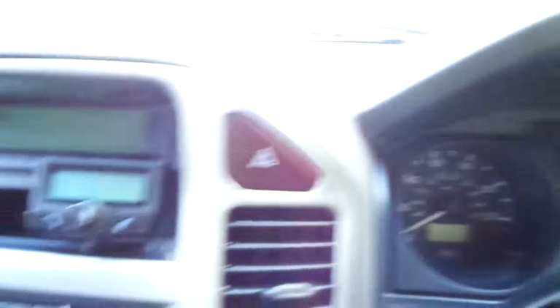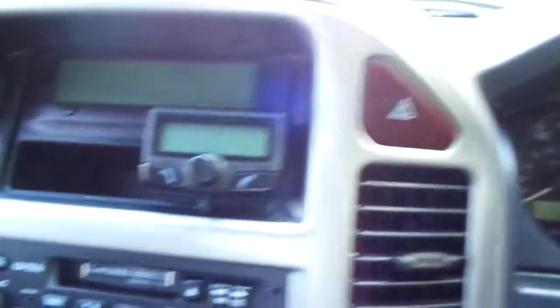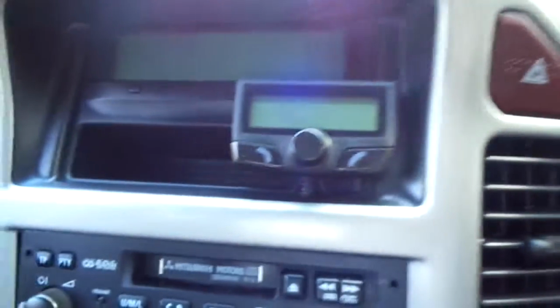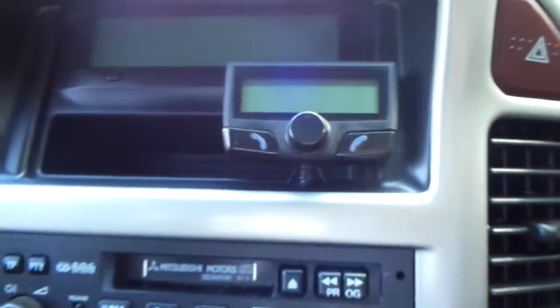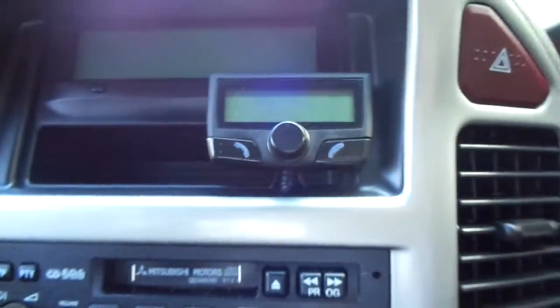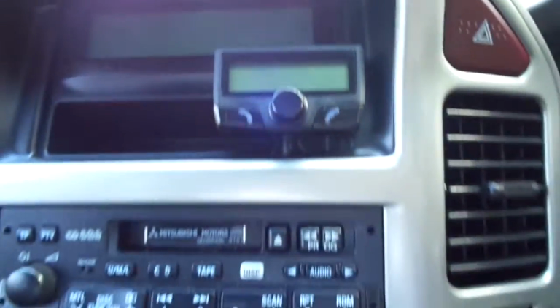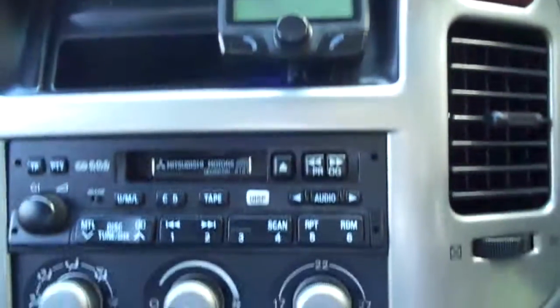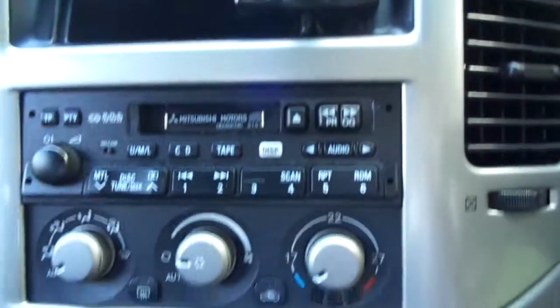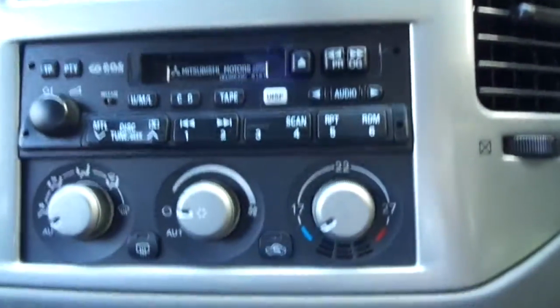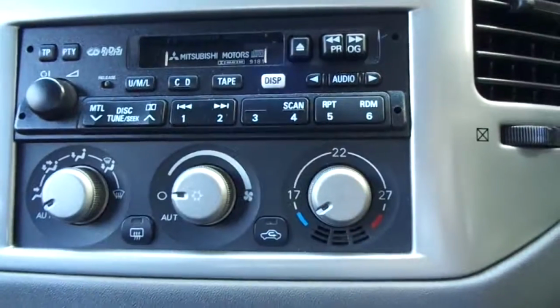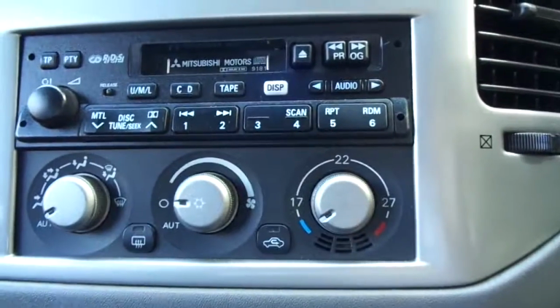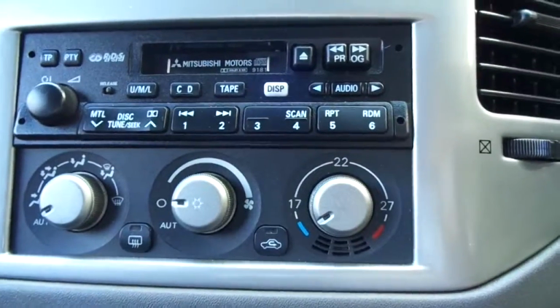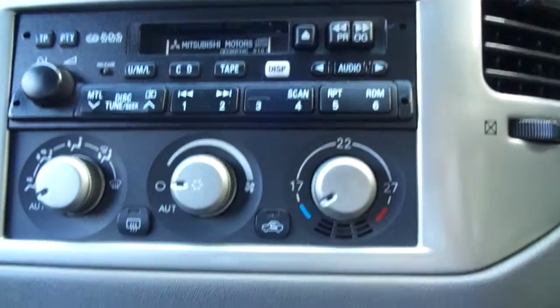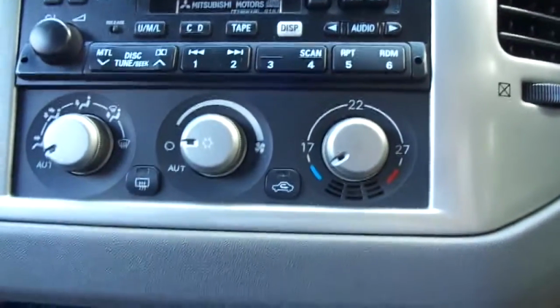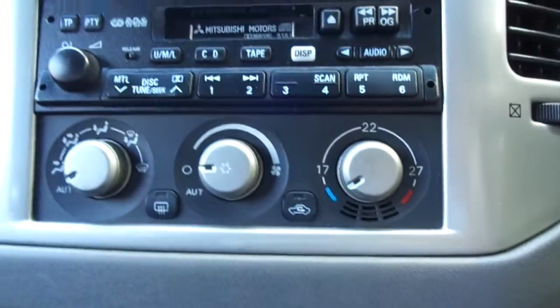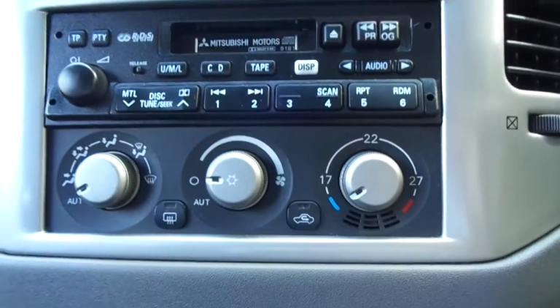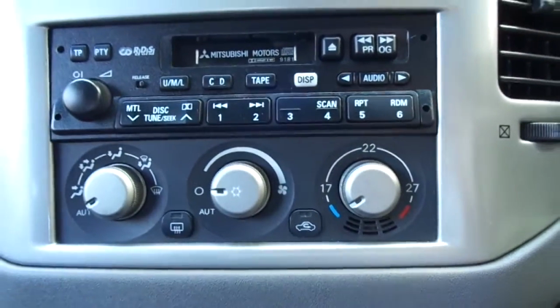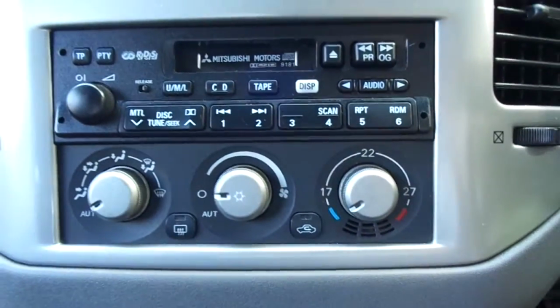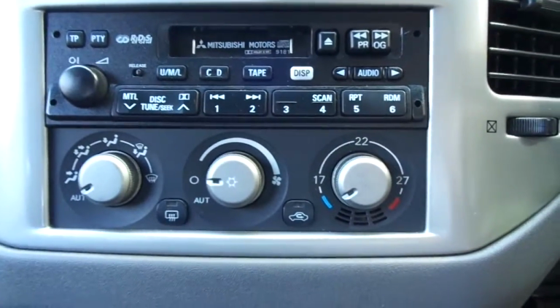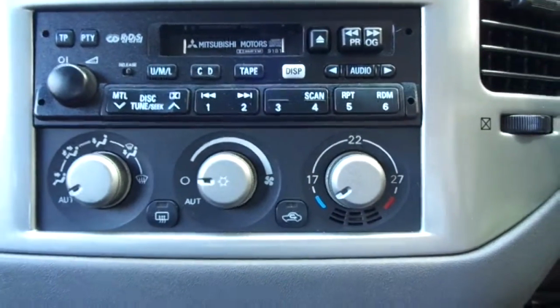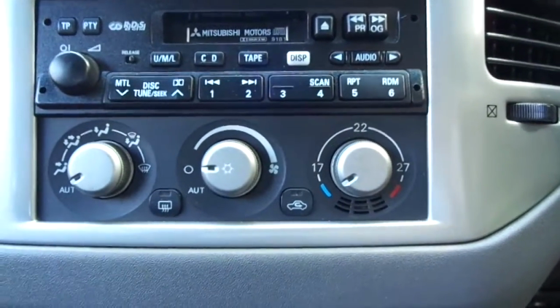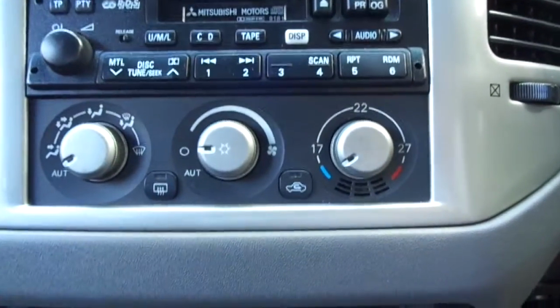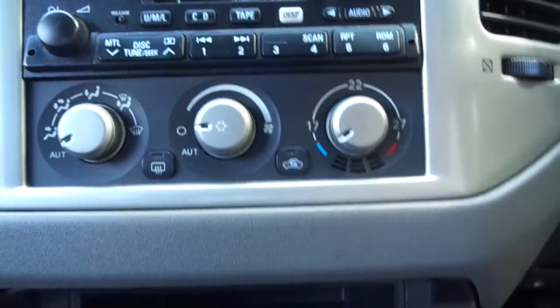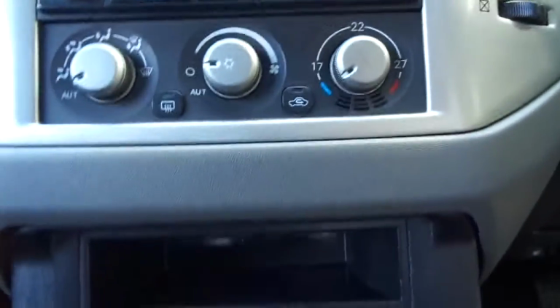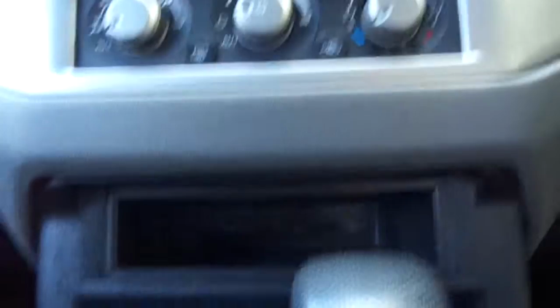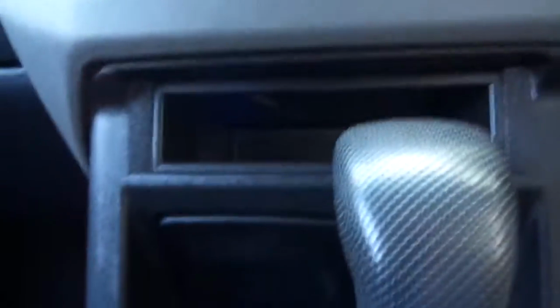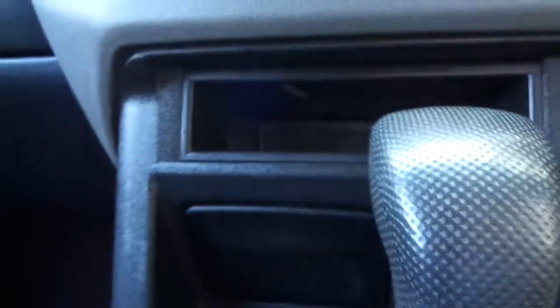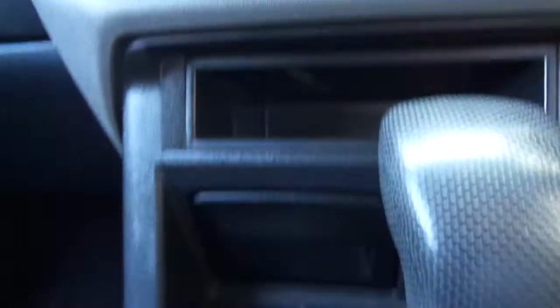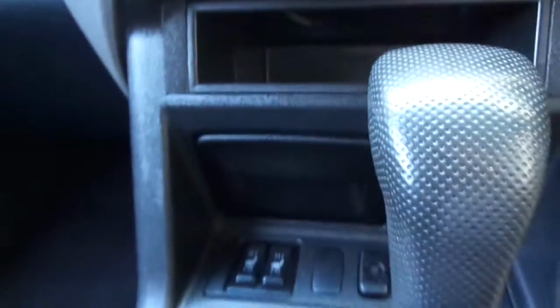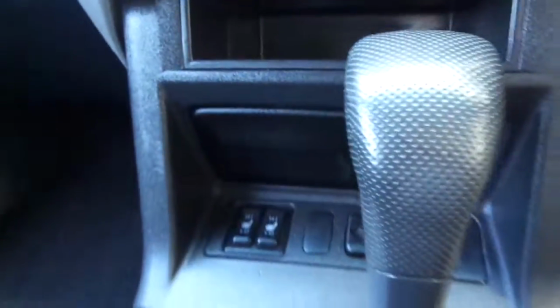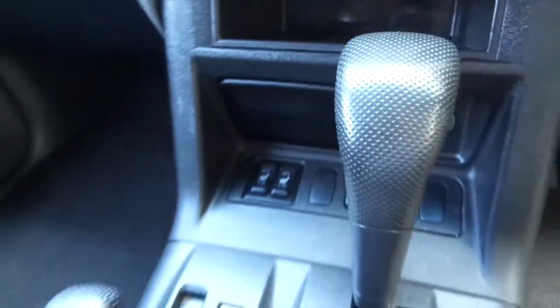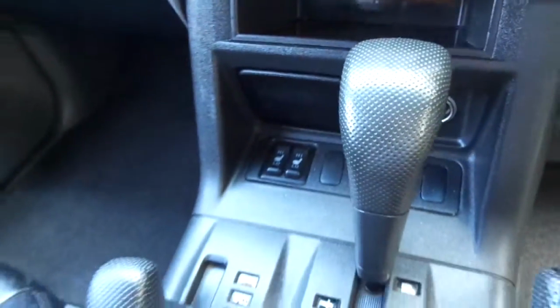We have Parrot Bluetooth installed on this model, and as you go down you can see all the trip computers, the entertainment and climate systems, and all controls down there.